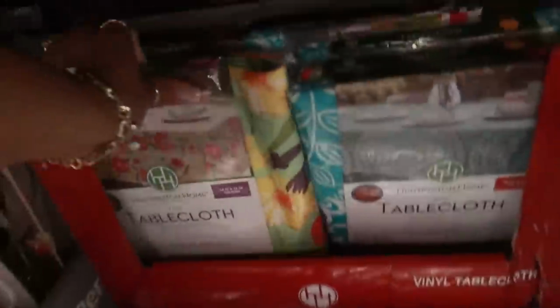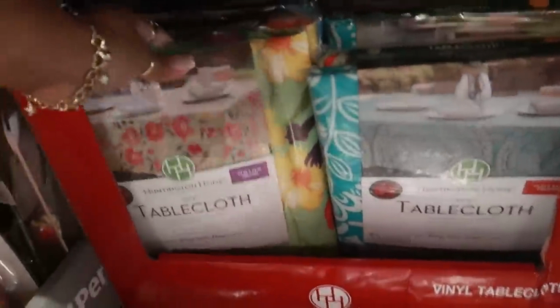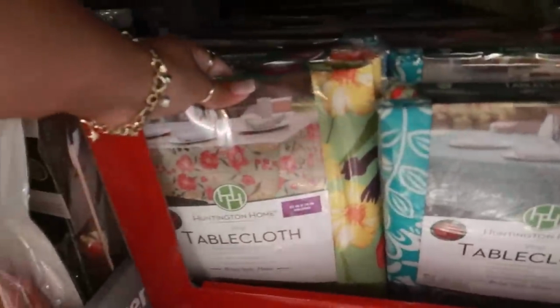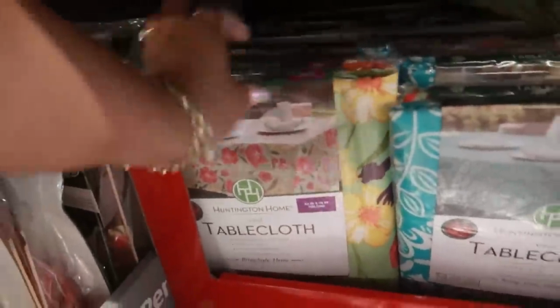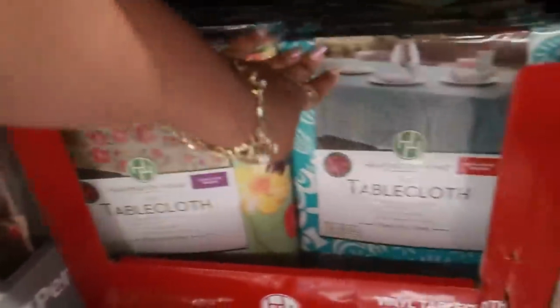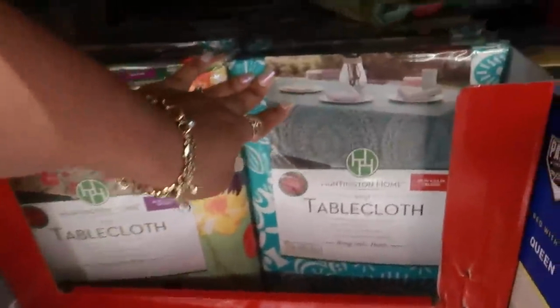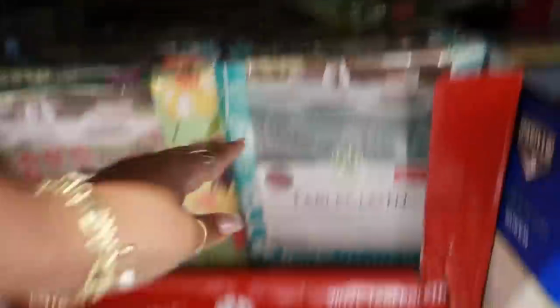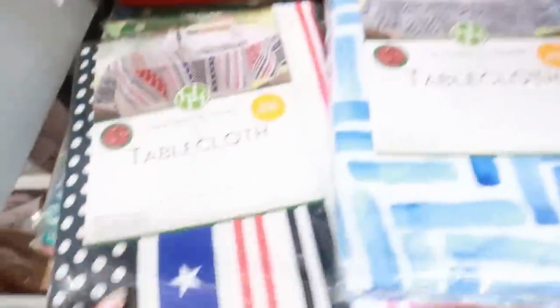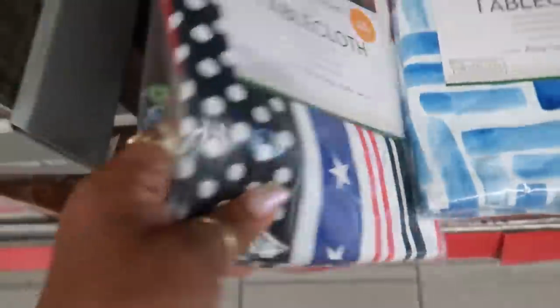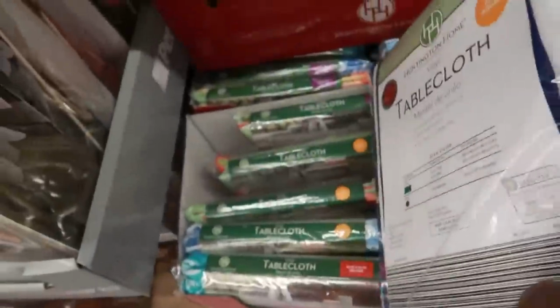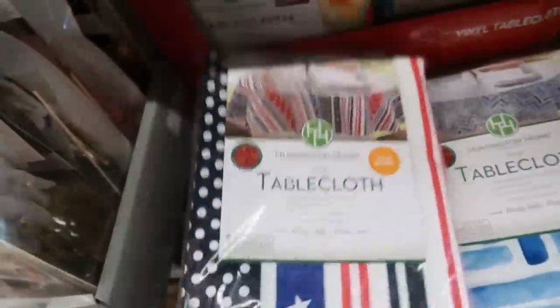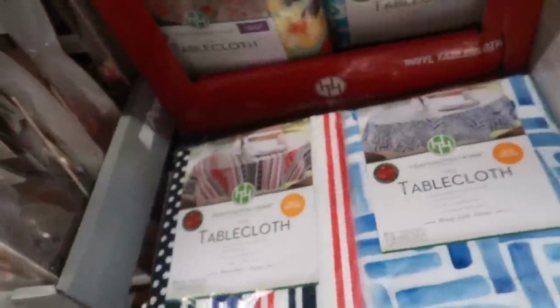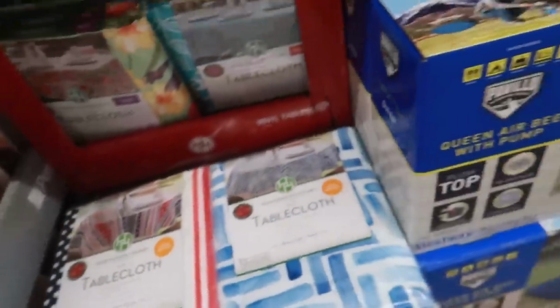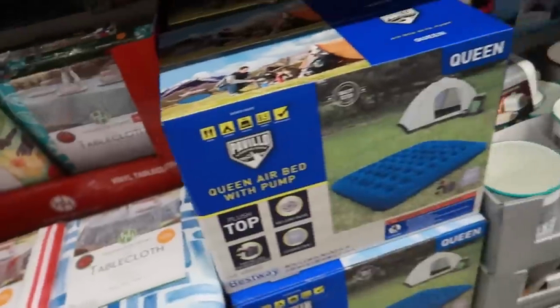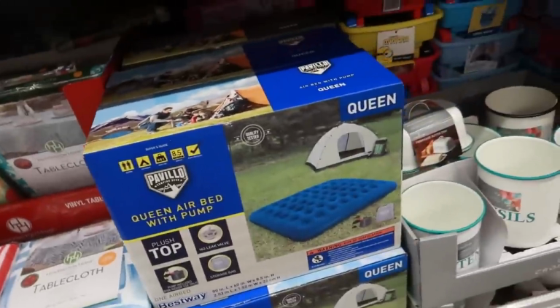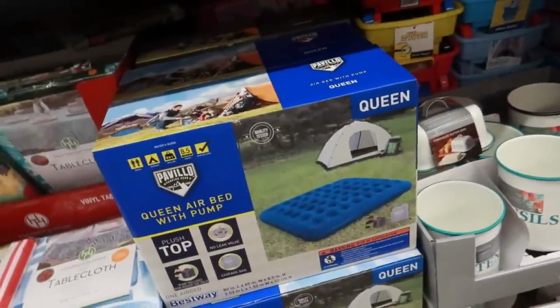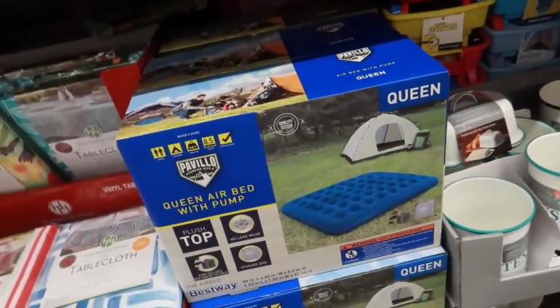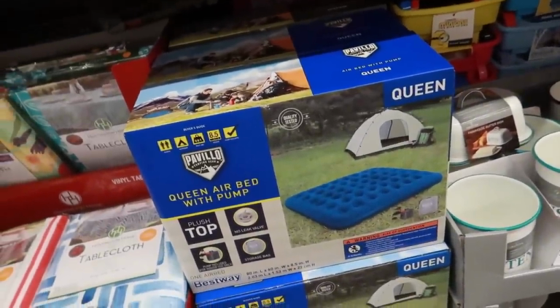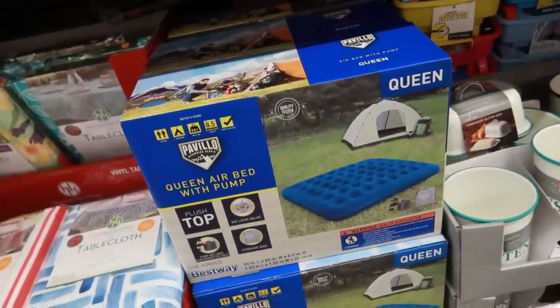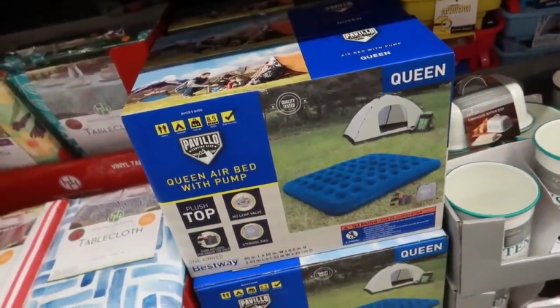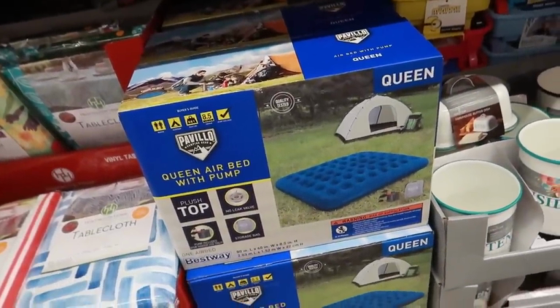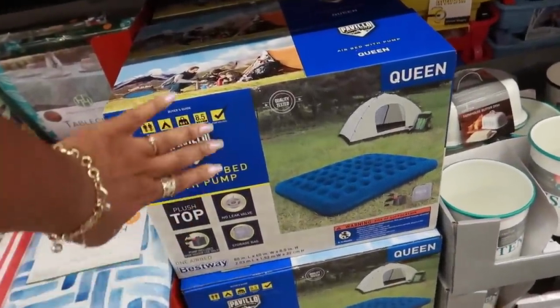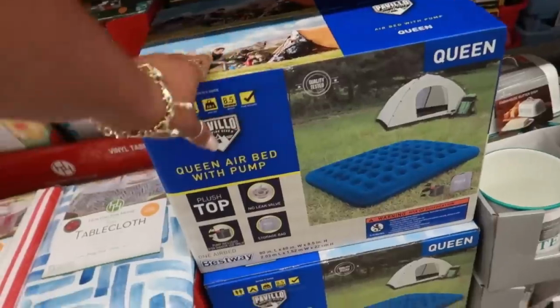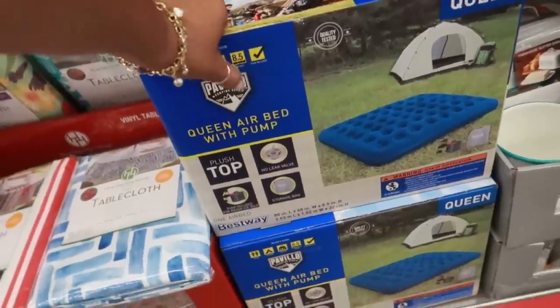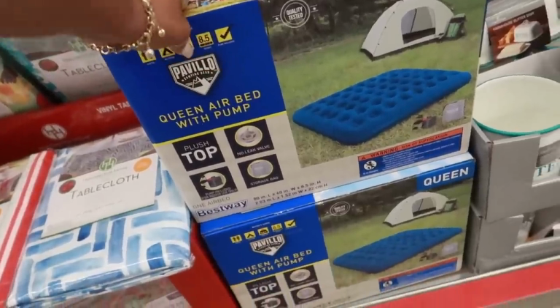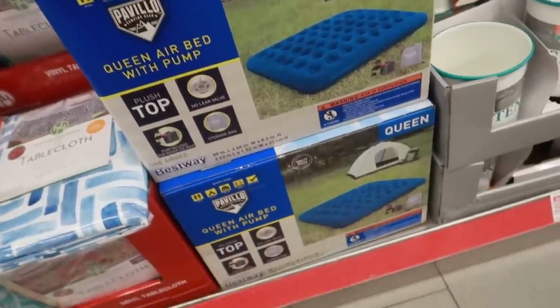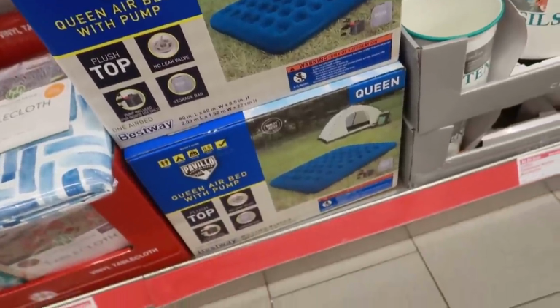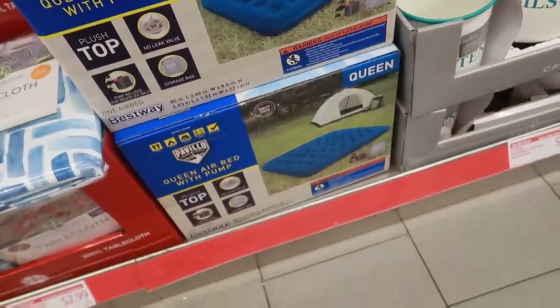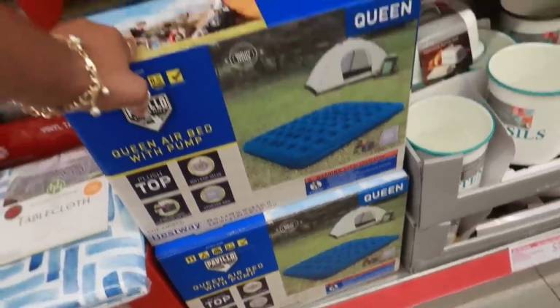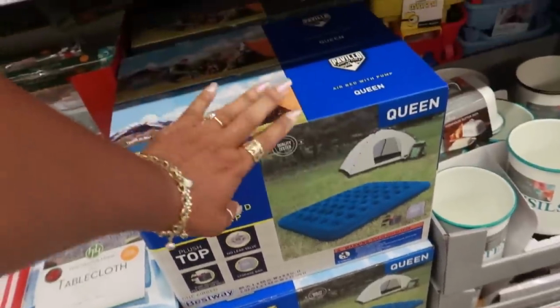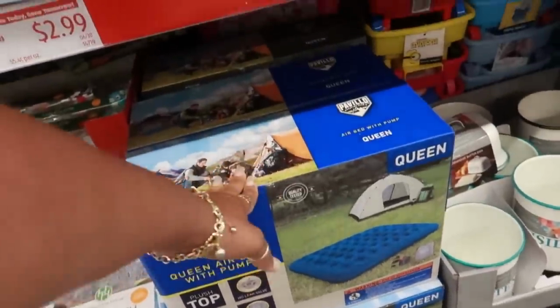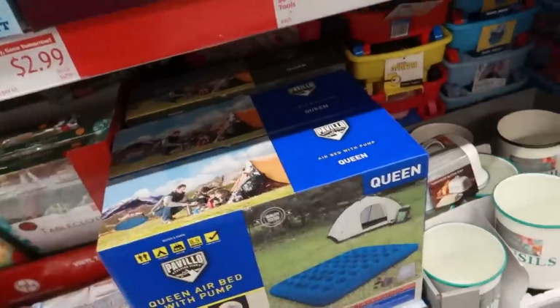They have tablecloths for $2.99. That floral print is pretty. I have a few different ones. And what is that — a queen airbed with pump. I don't see the price down there though.